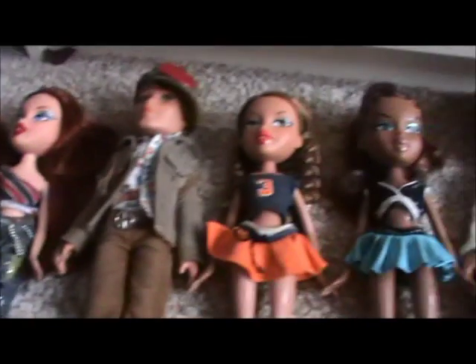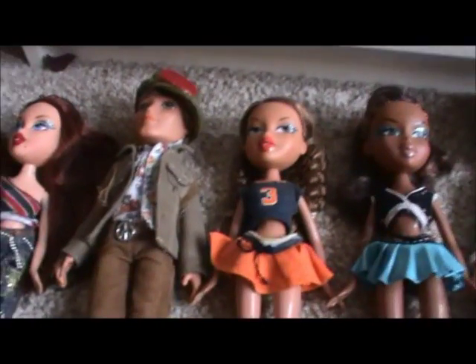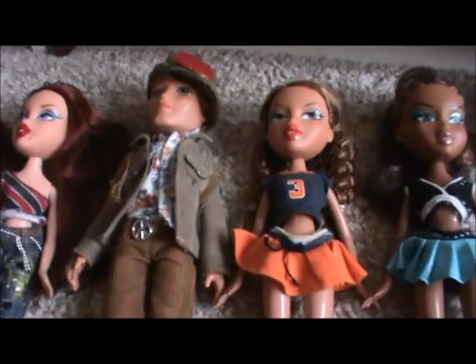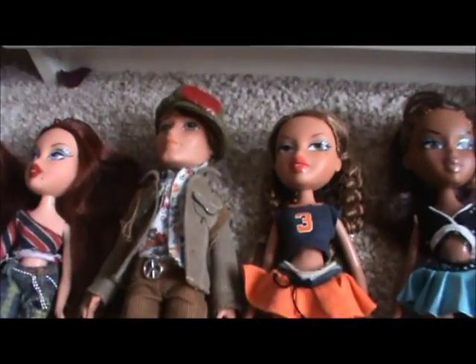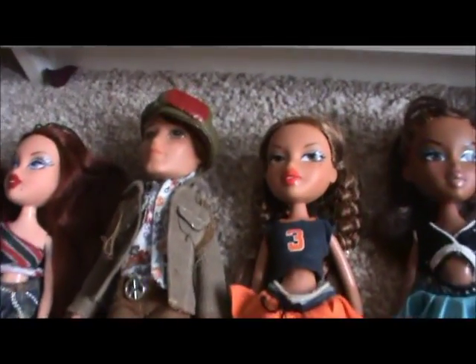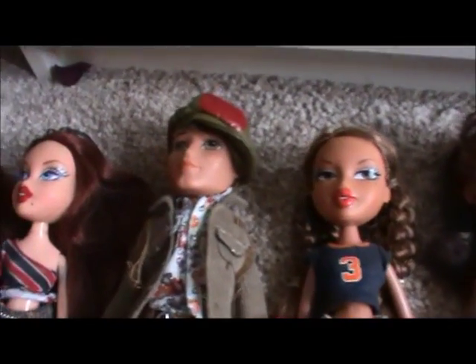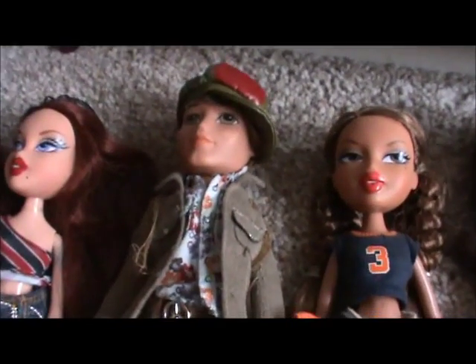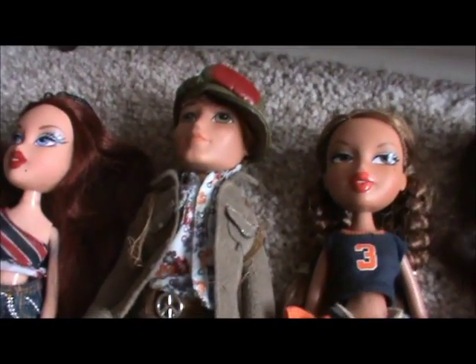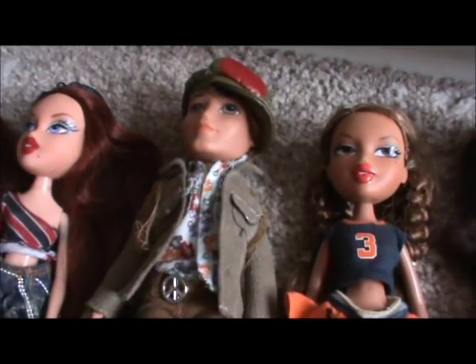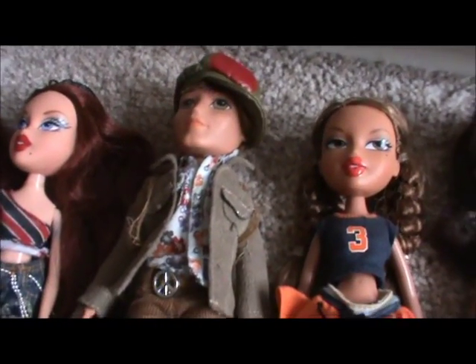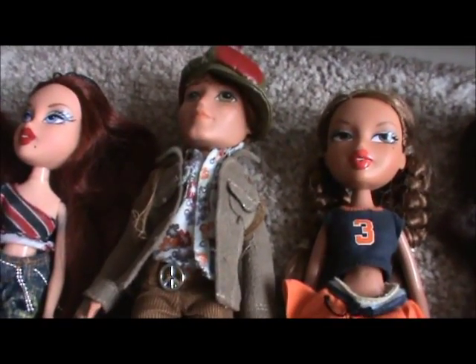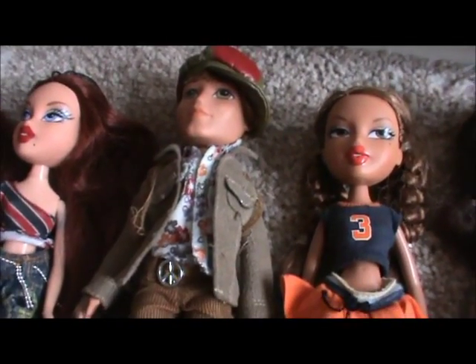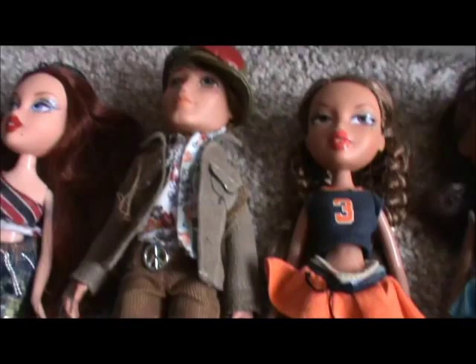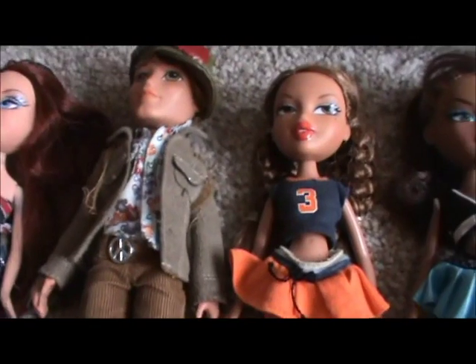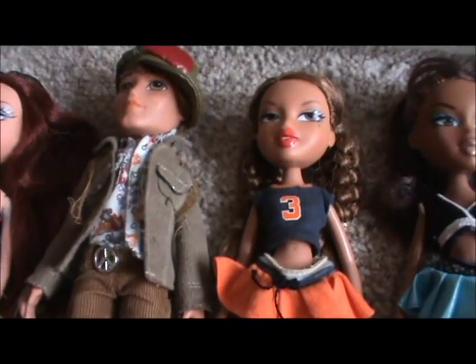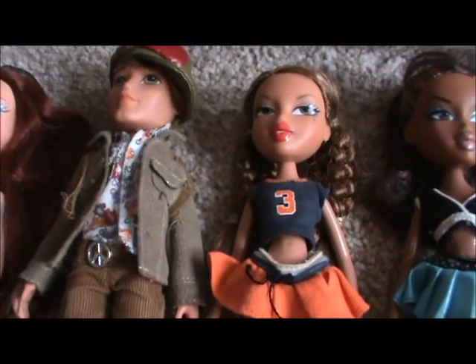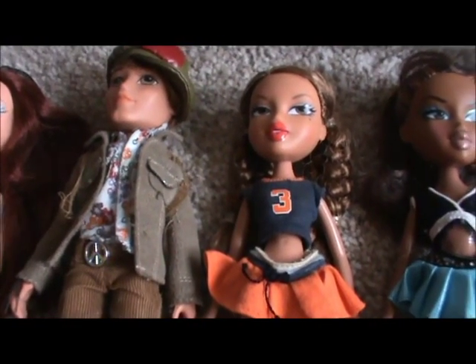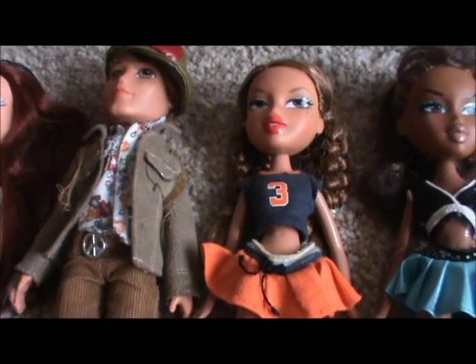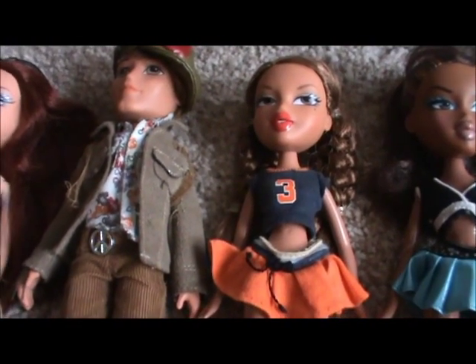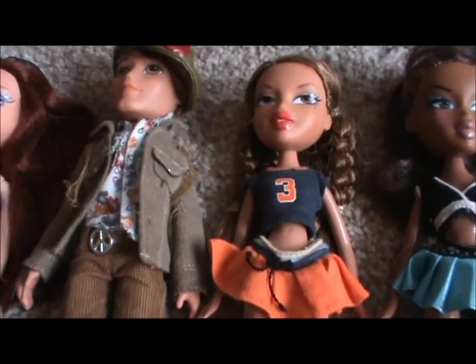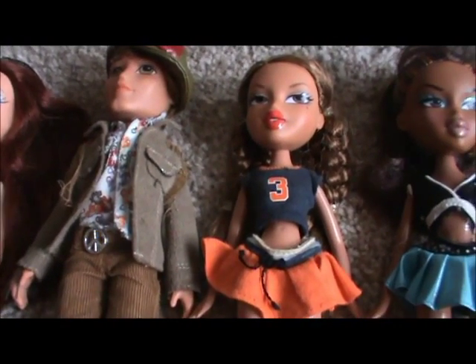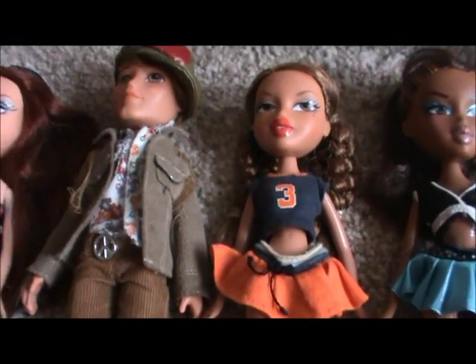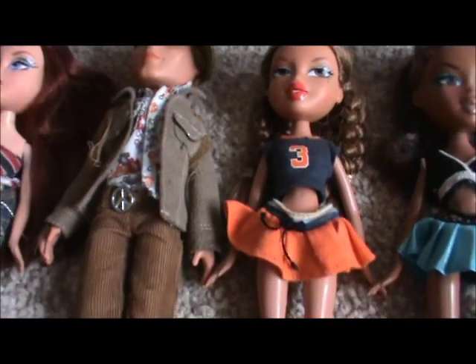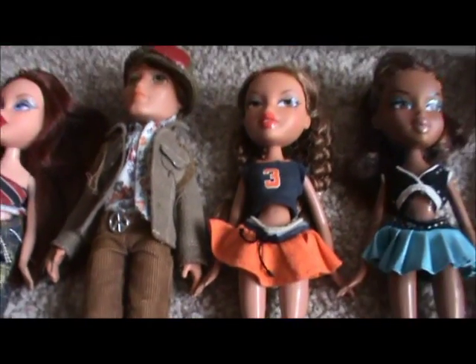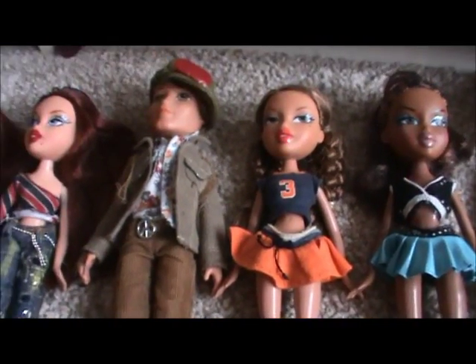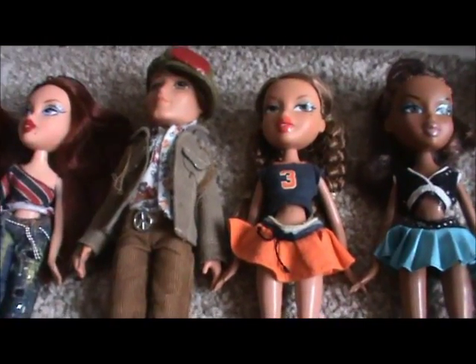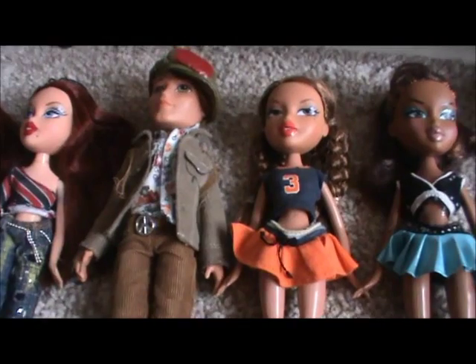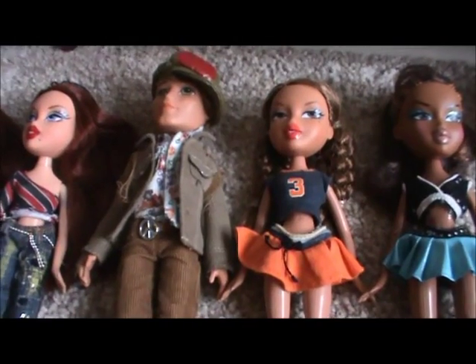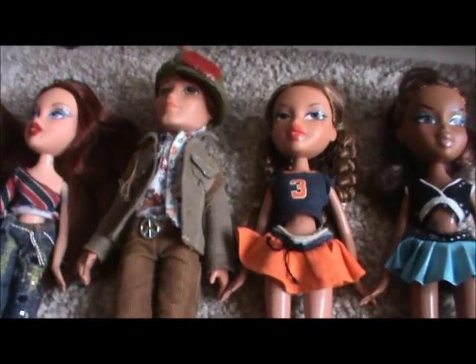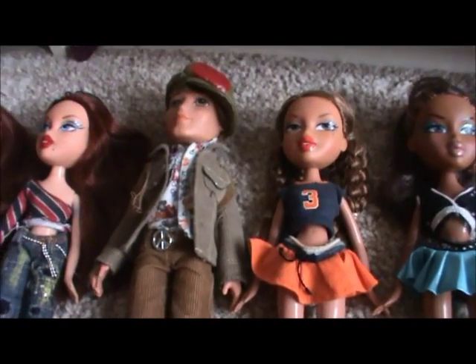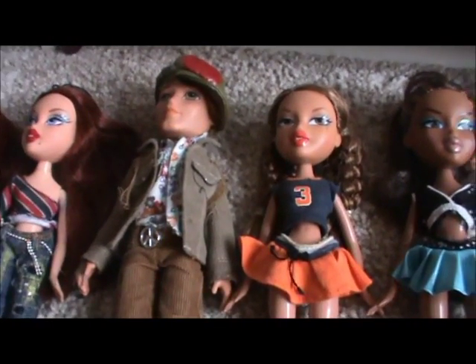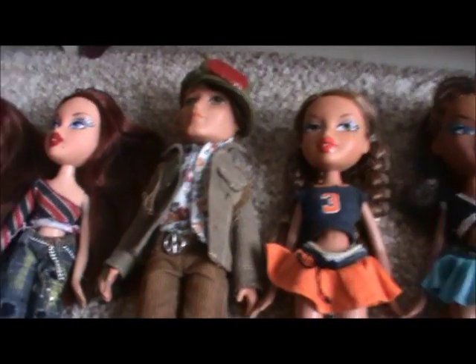My second Bratz were Flashback Fever Cameron and Sports Soccer Yasmin. I got them on my seventh birthday and I can't remember which one I opened first.